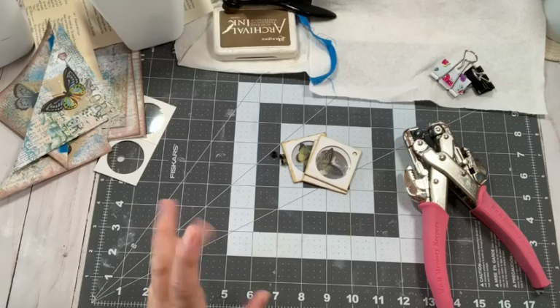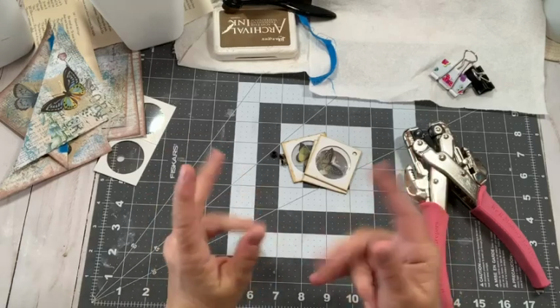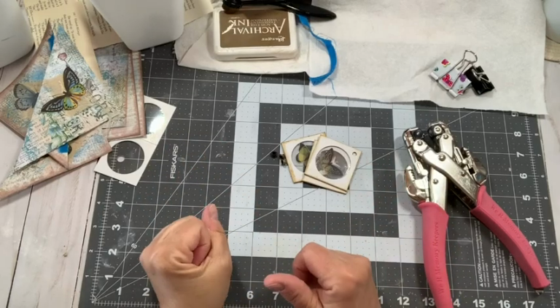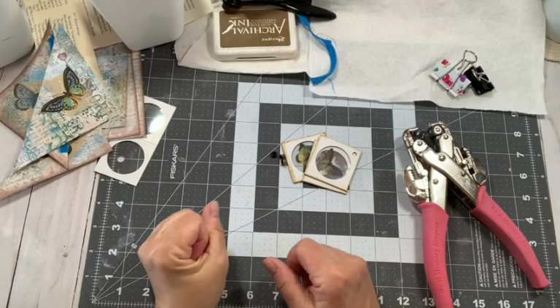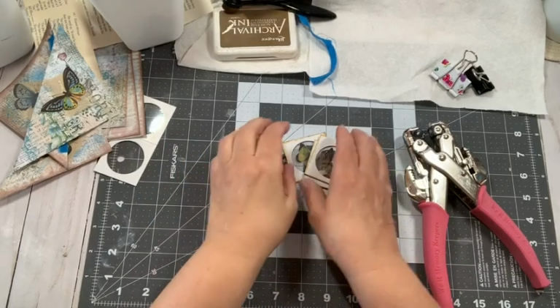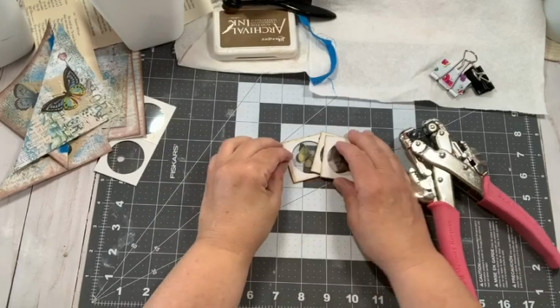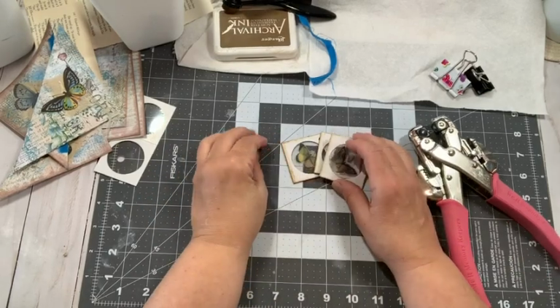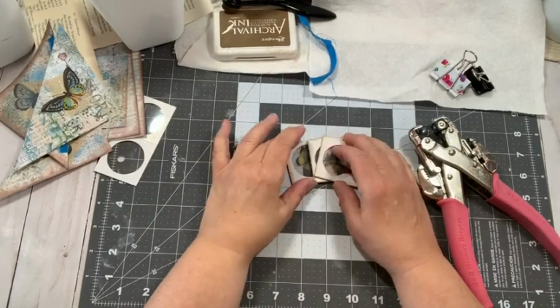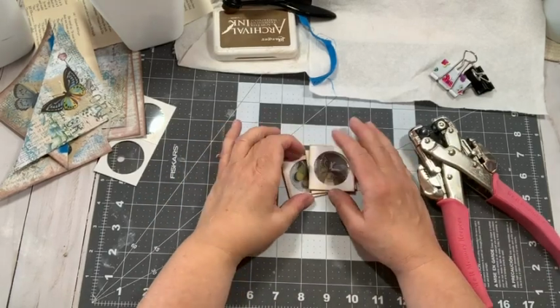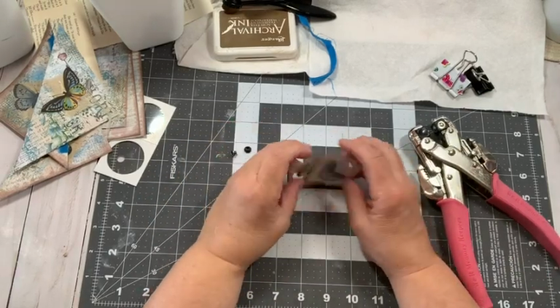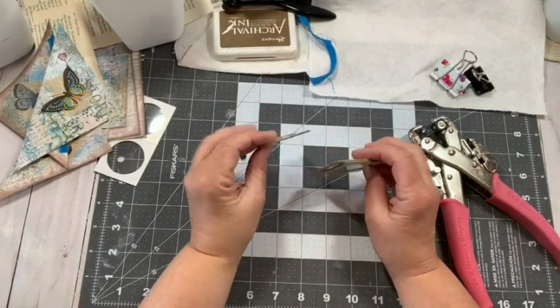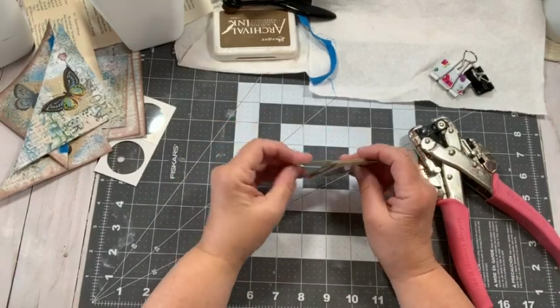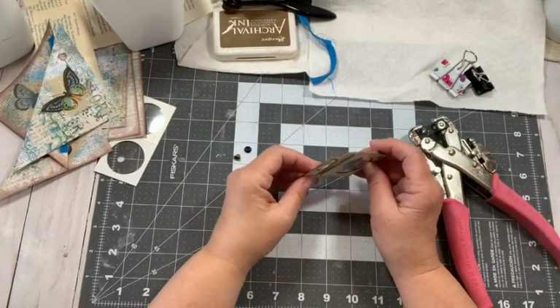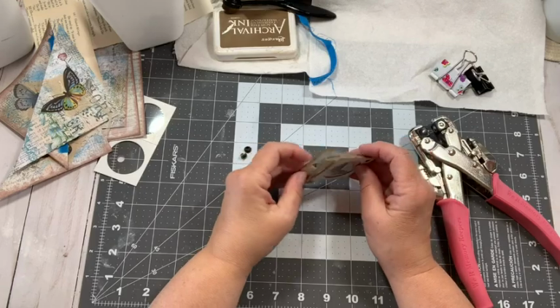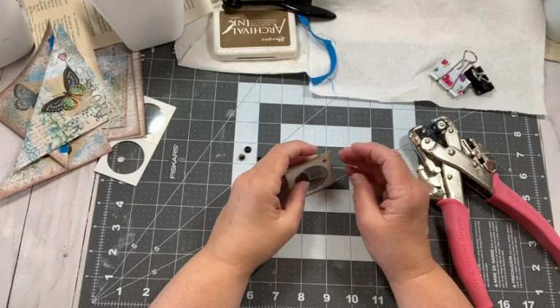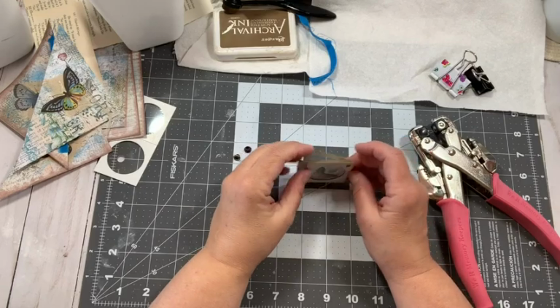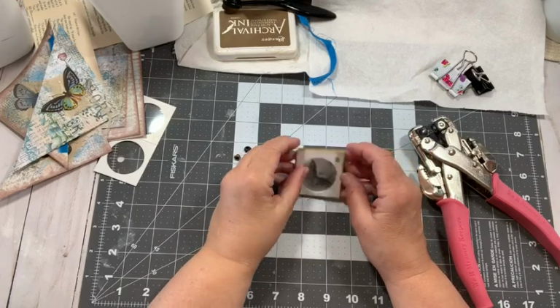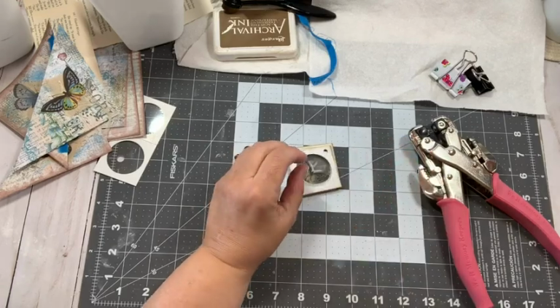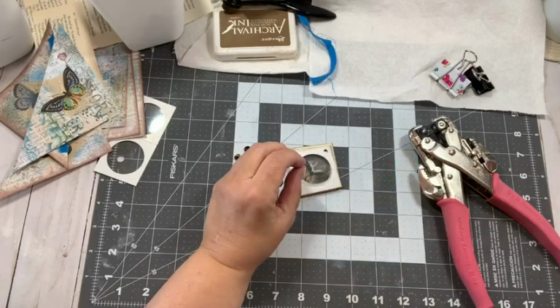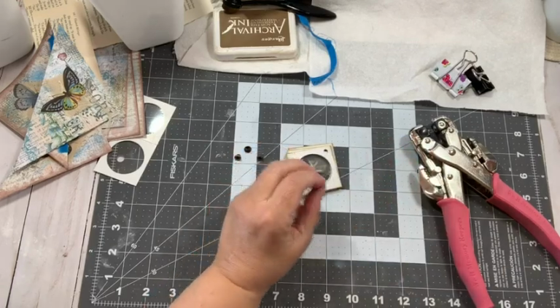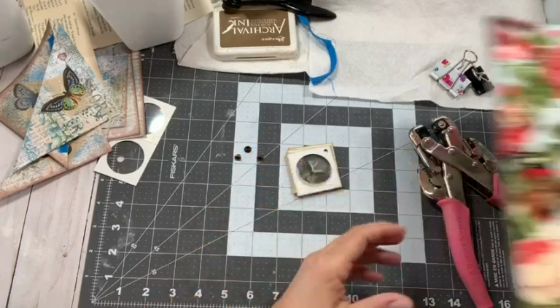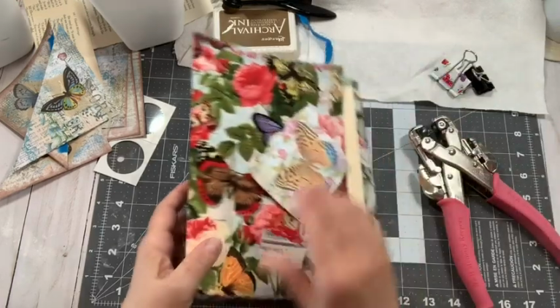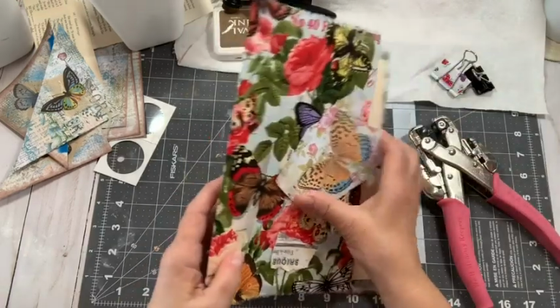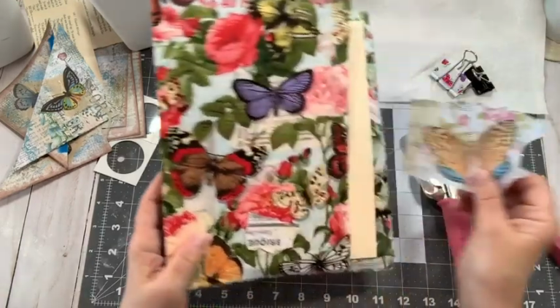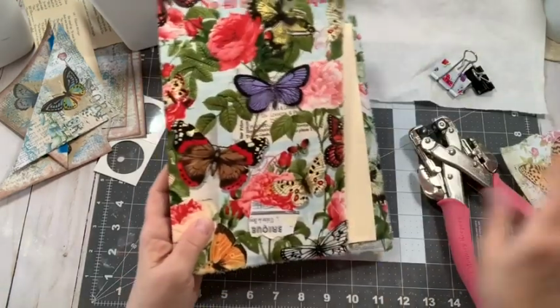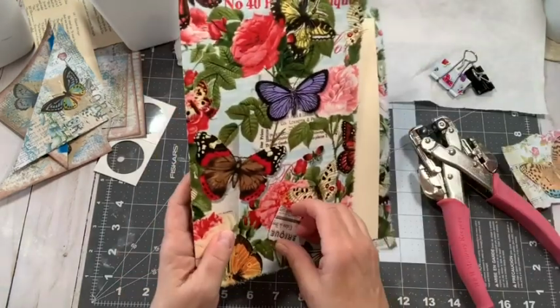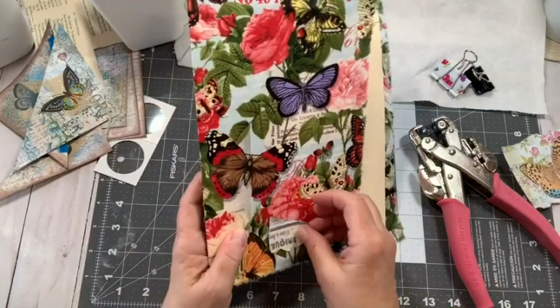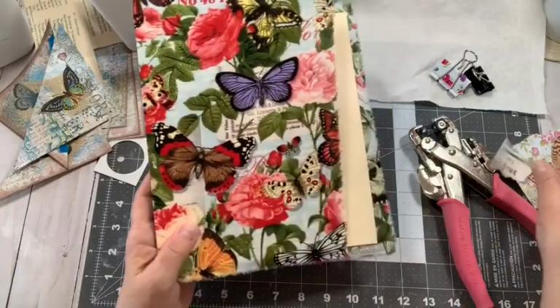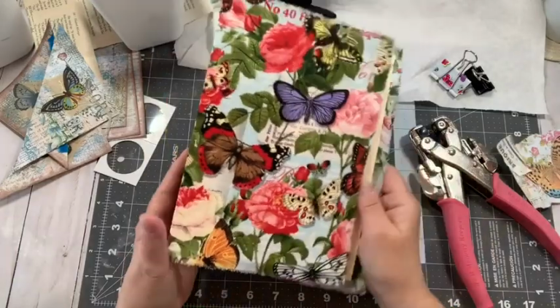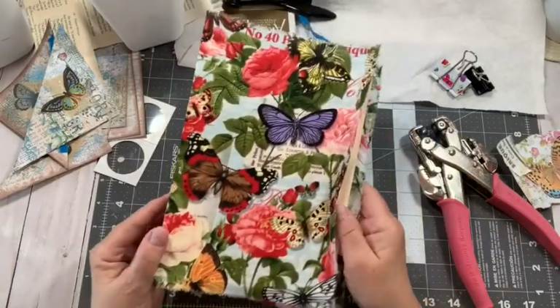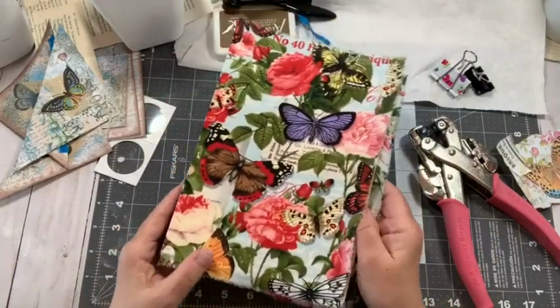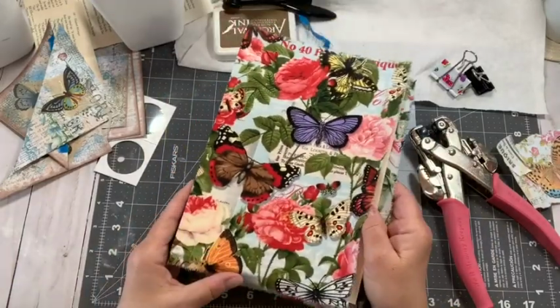Hey everybody, it's Martha. Welcome back. We are going to continue with the Butterfly Giveaway Journal. And again, this is the cover.